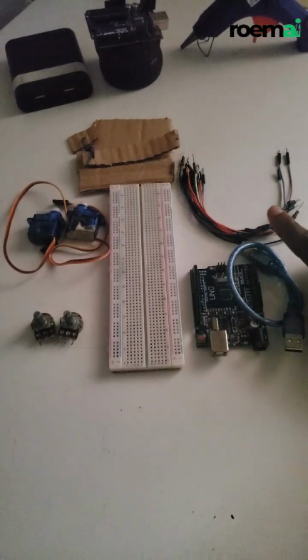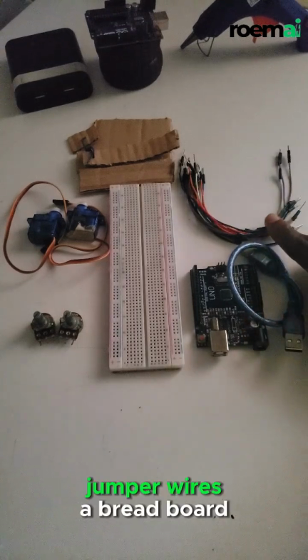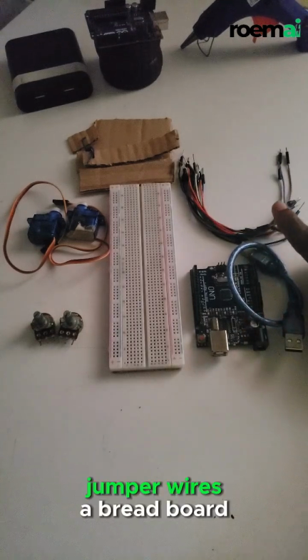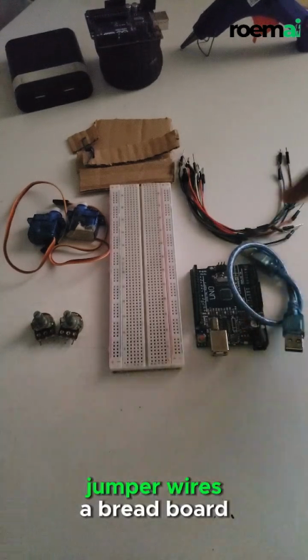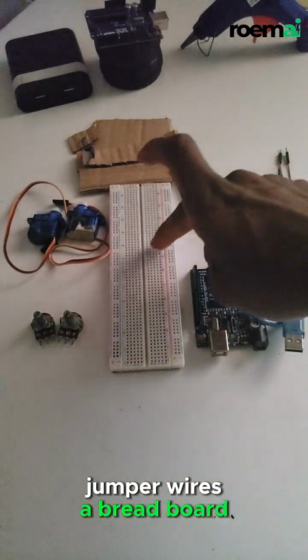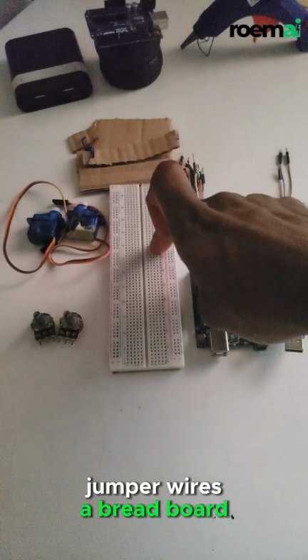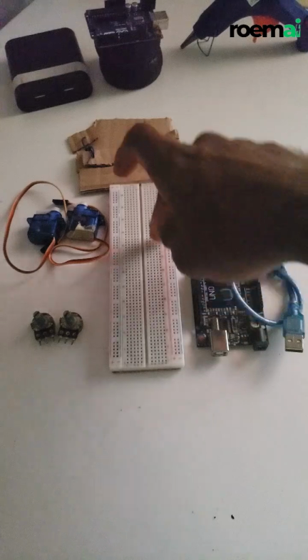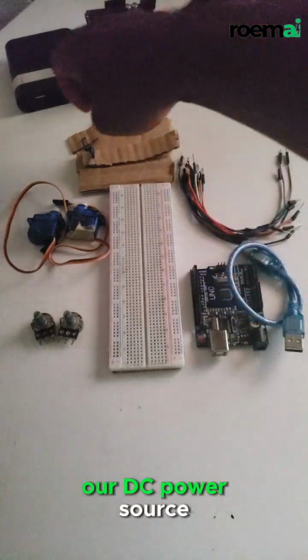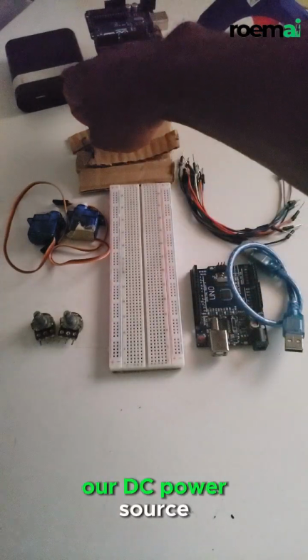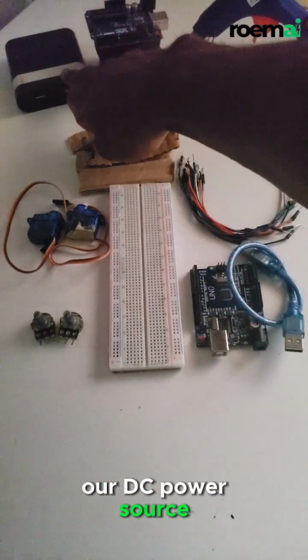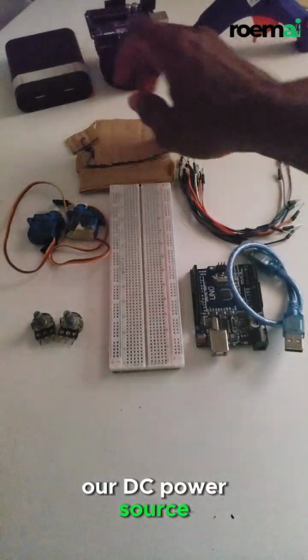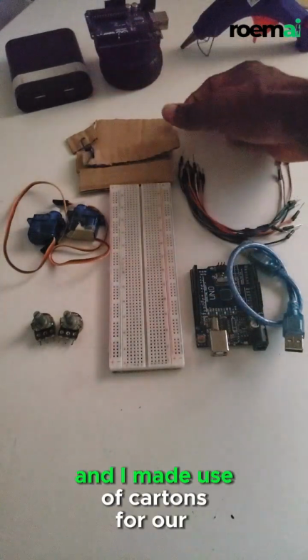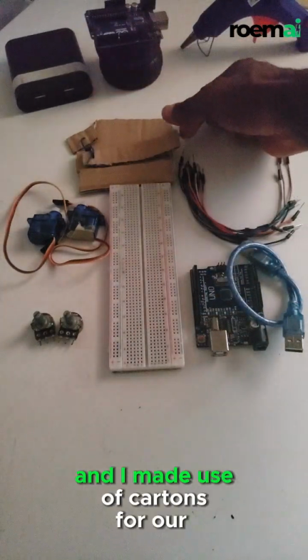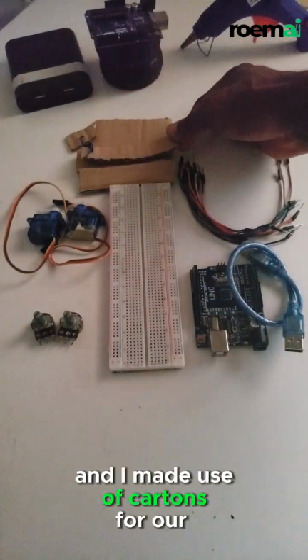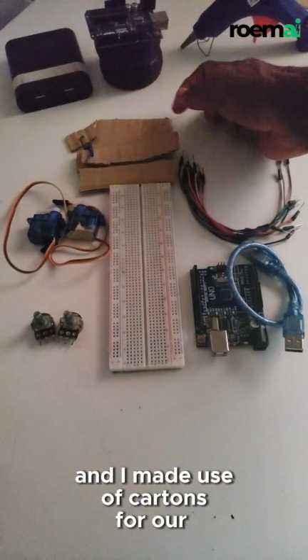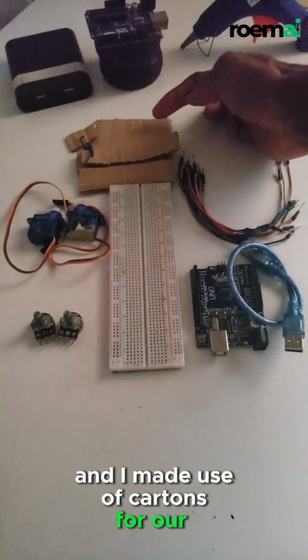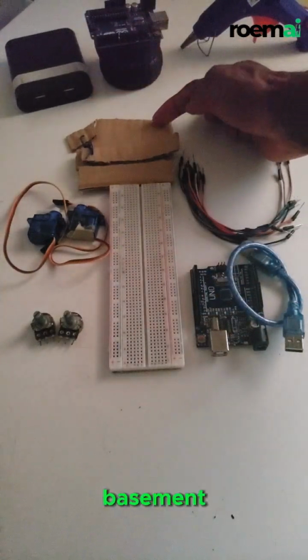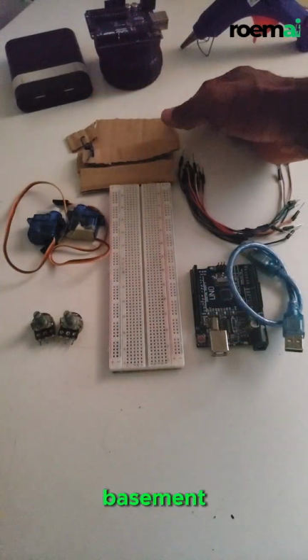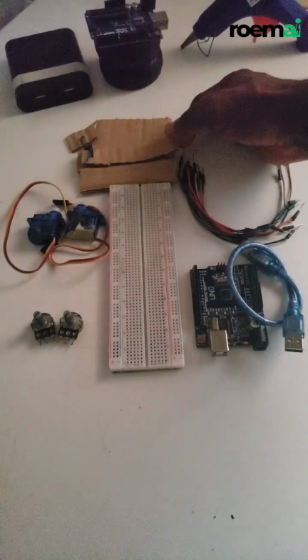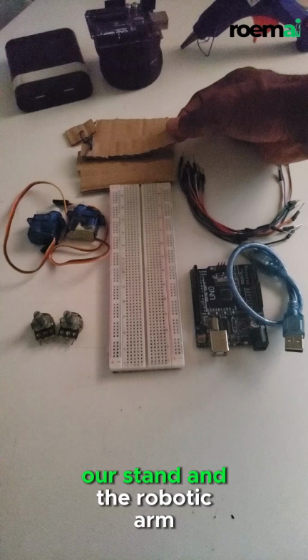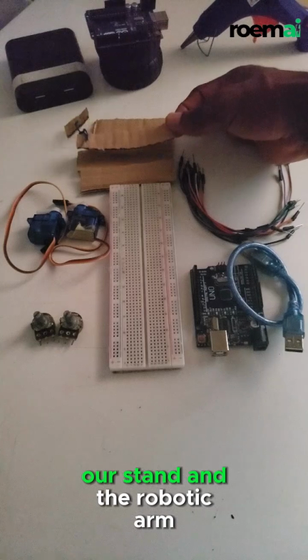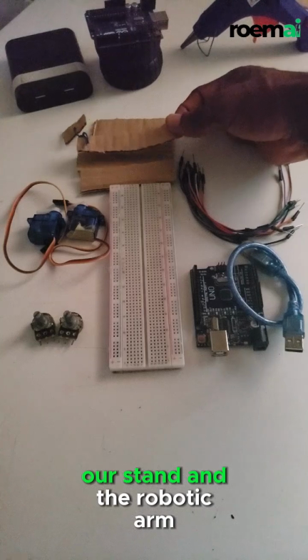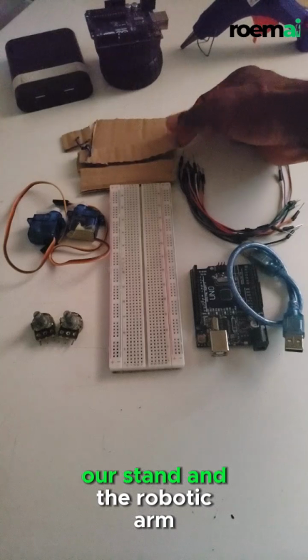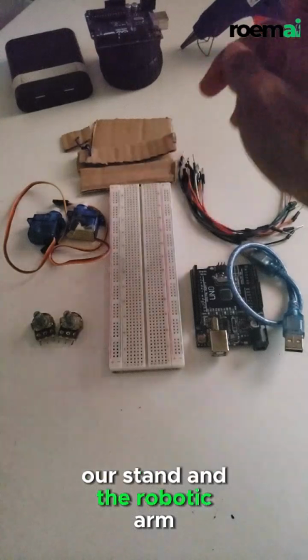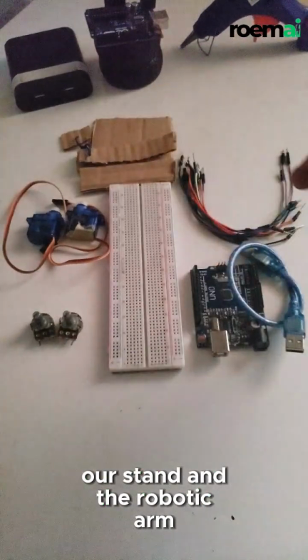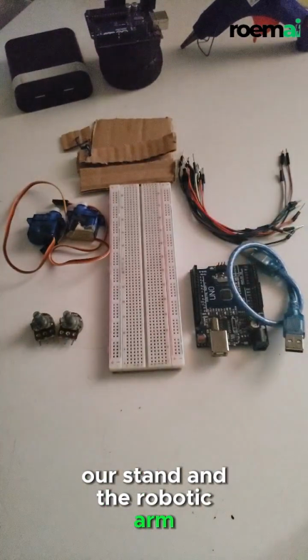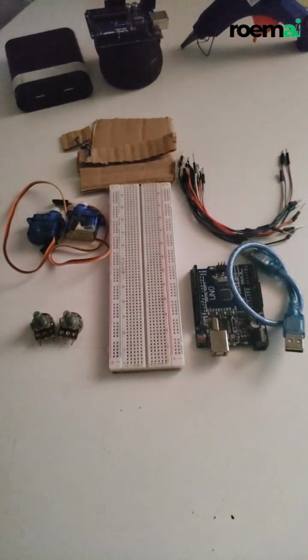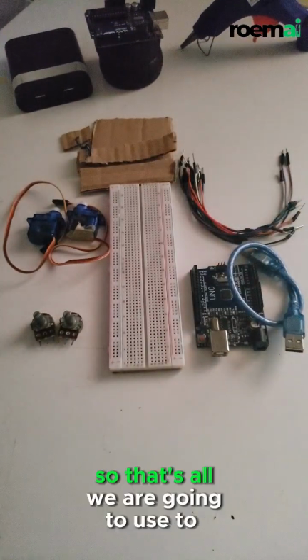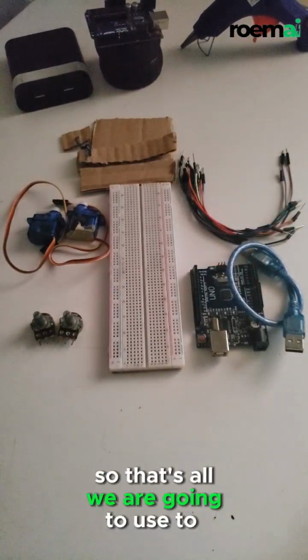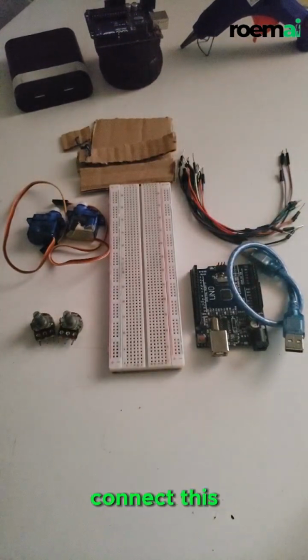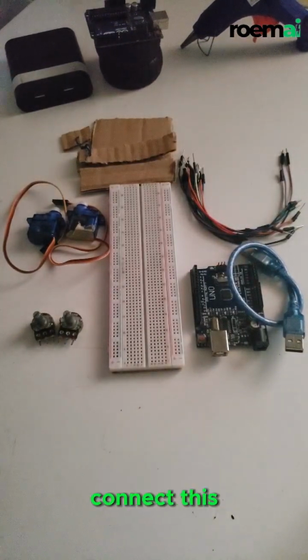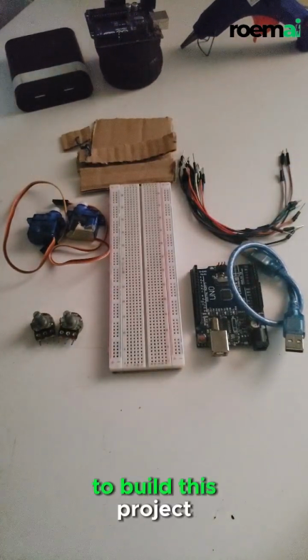You will also need power wires, a breadboard, a power source, a stand, and the robotic hub. That's all we are going to use to build this project.